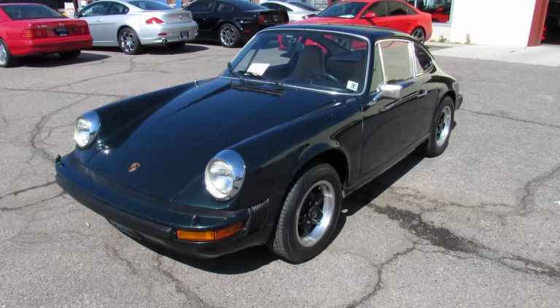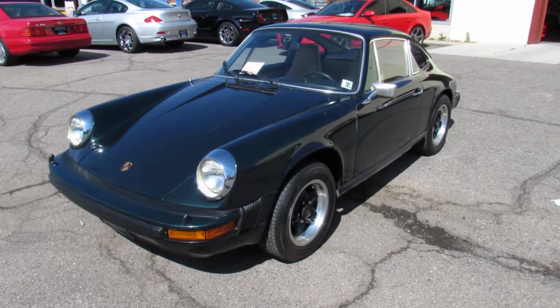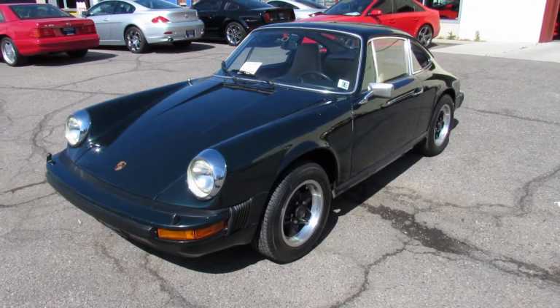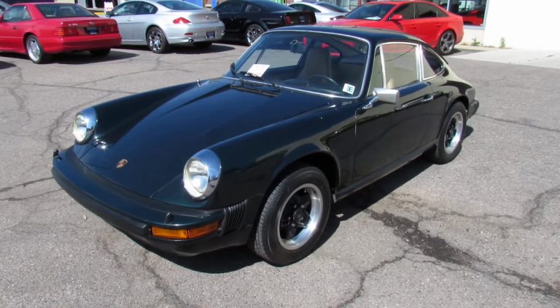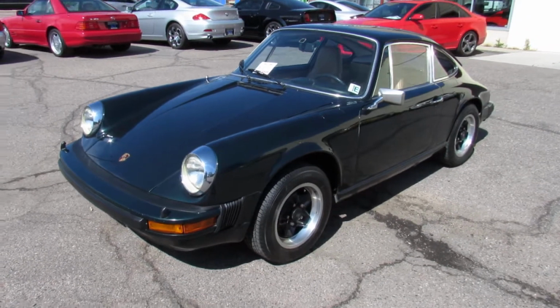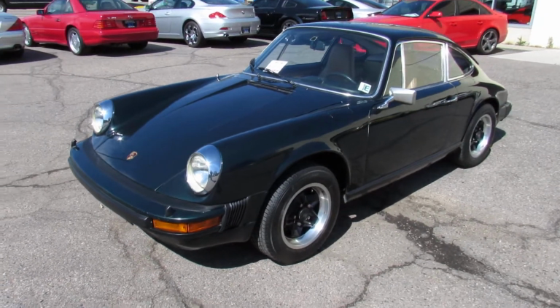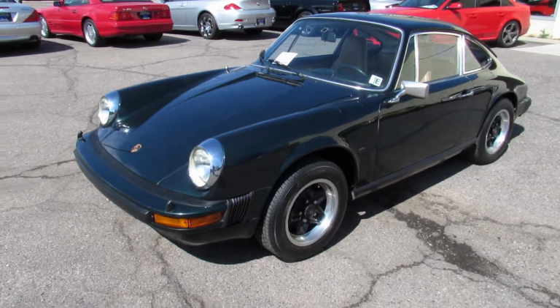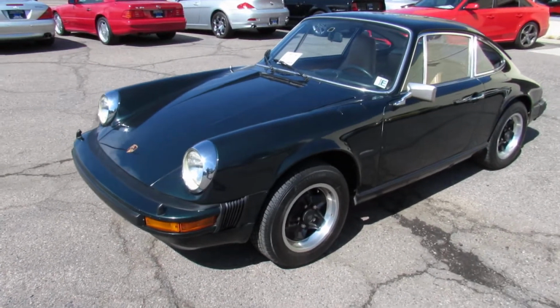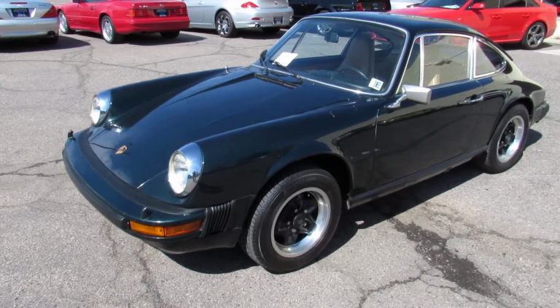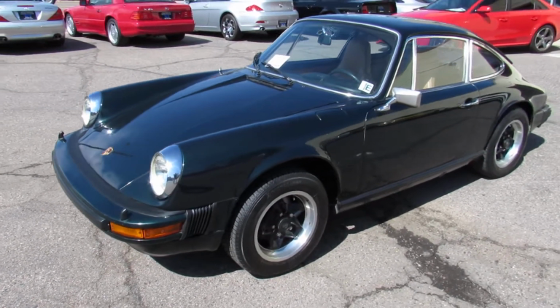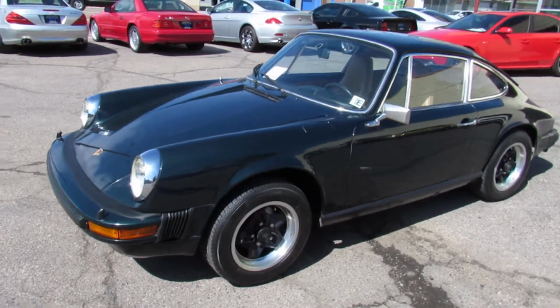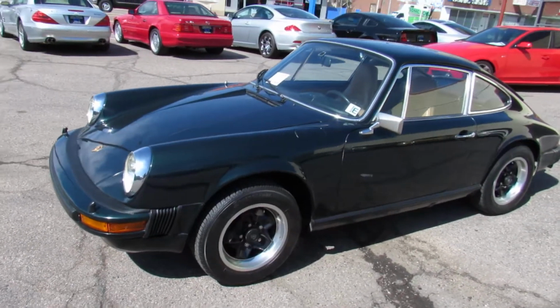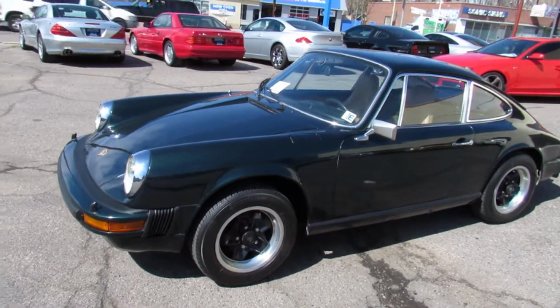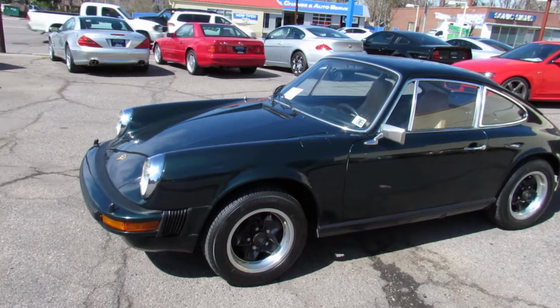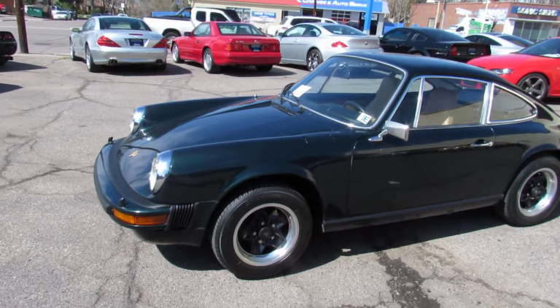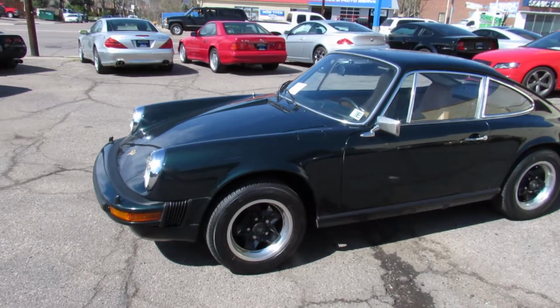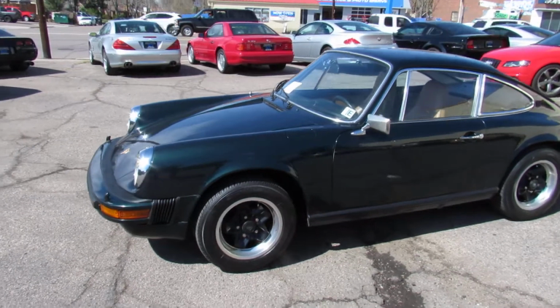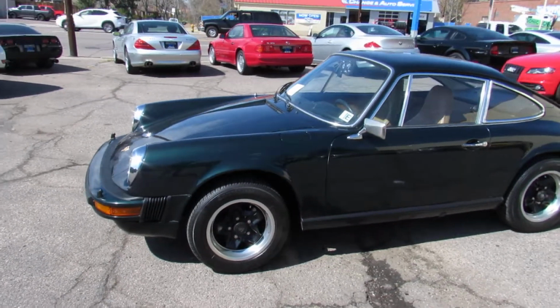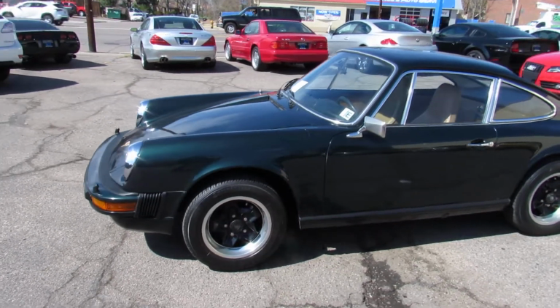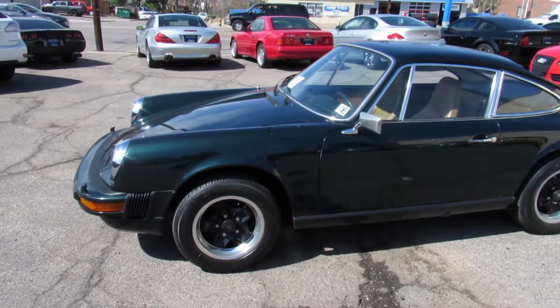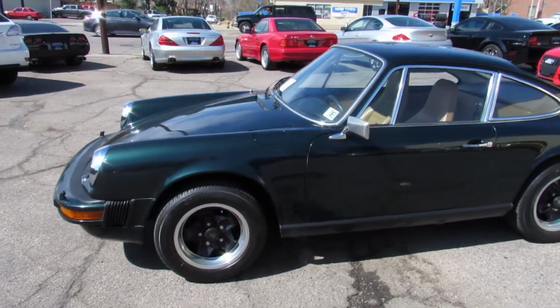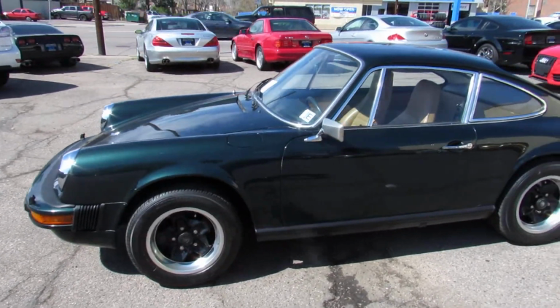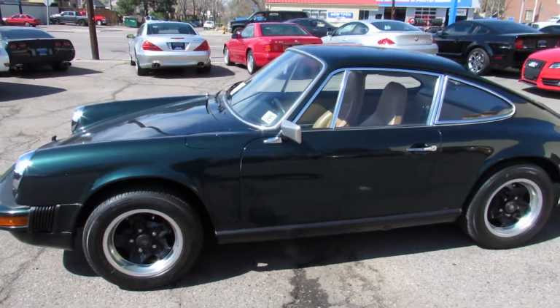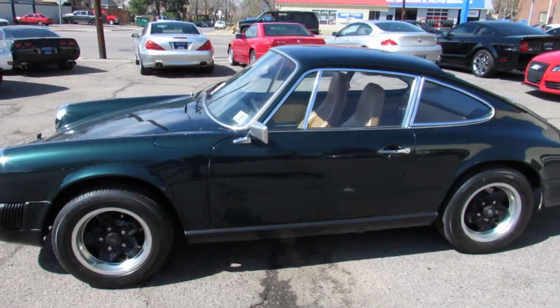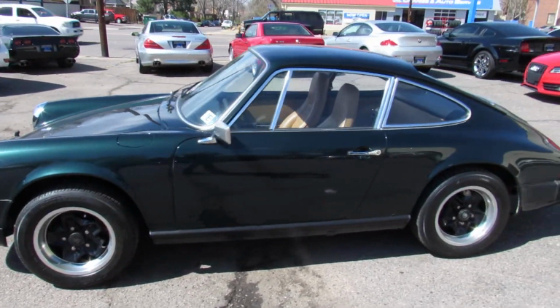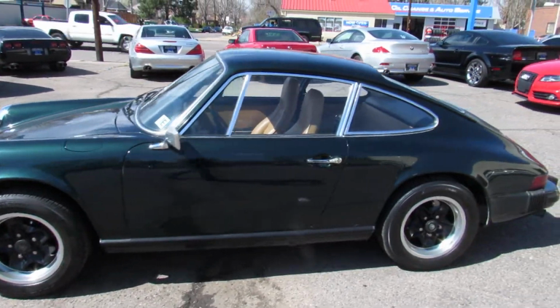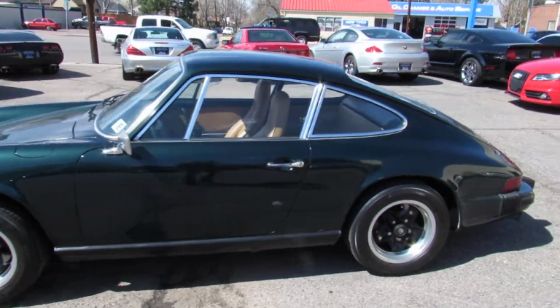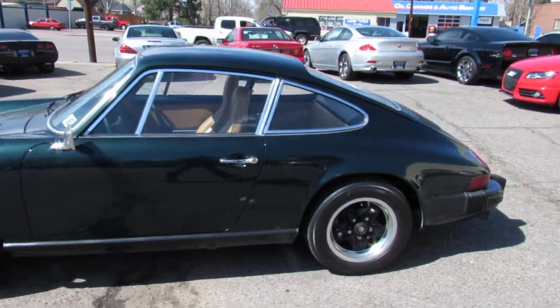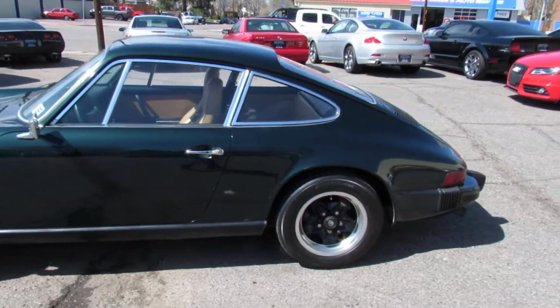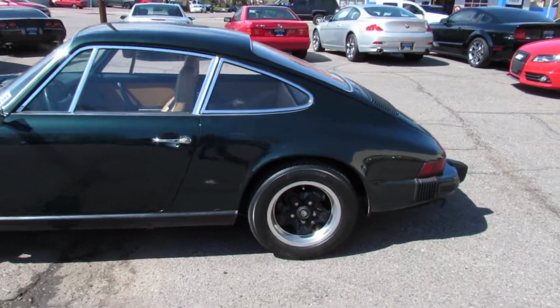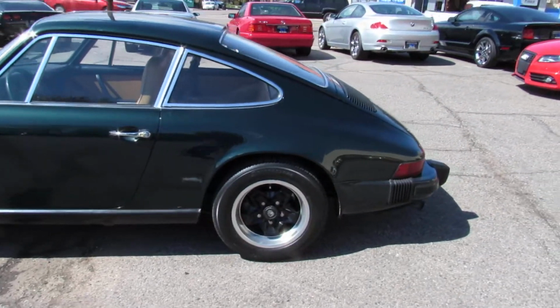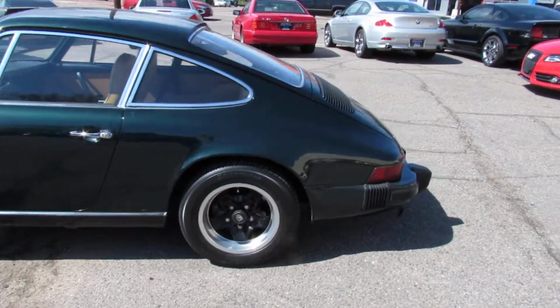This is the 1974 Porsche 911 coupe. It's a real quick walk around to the car.